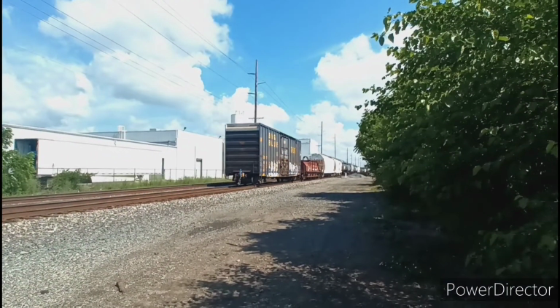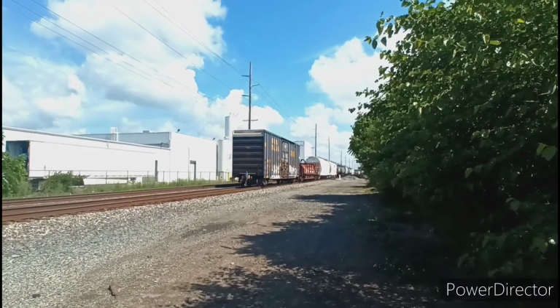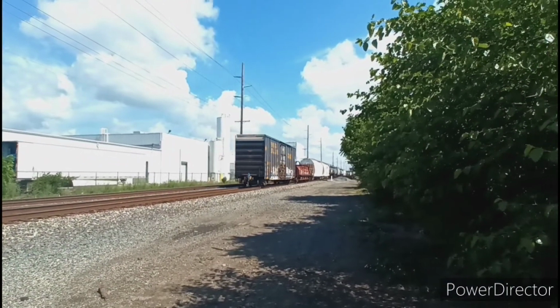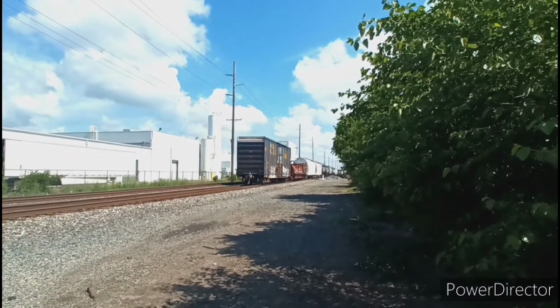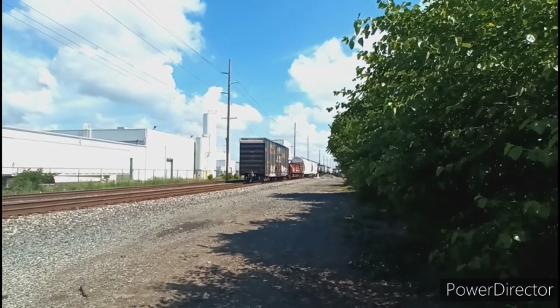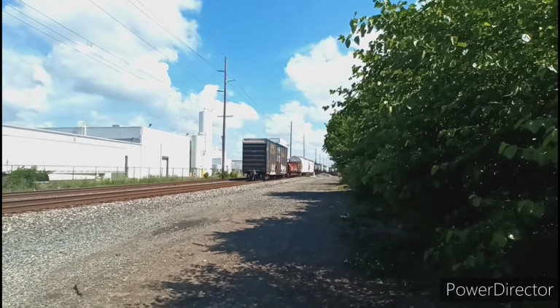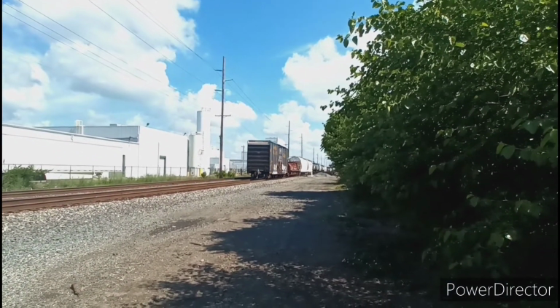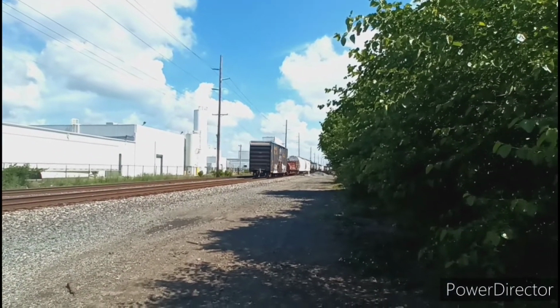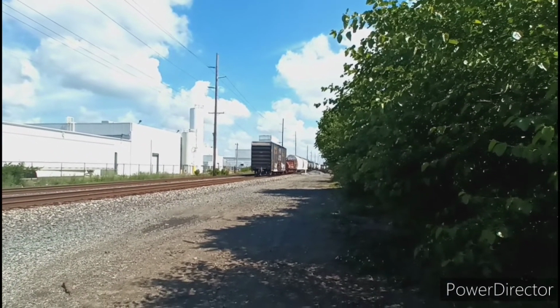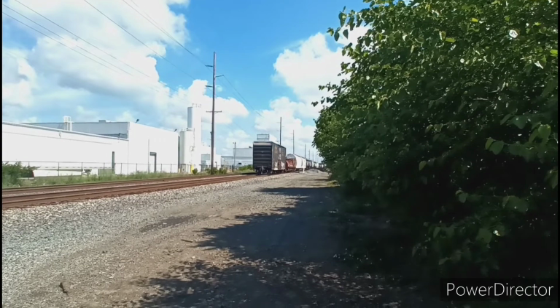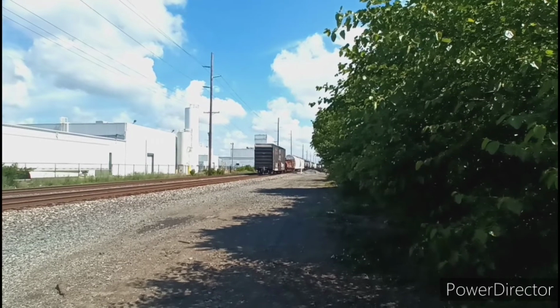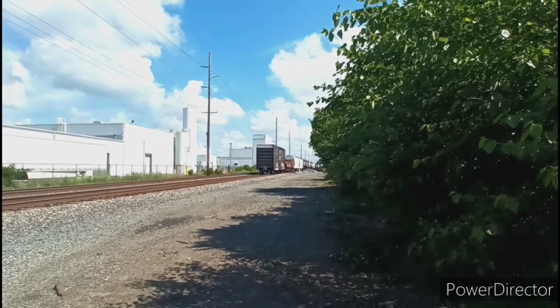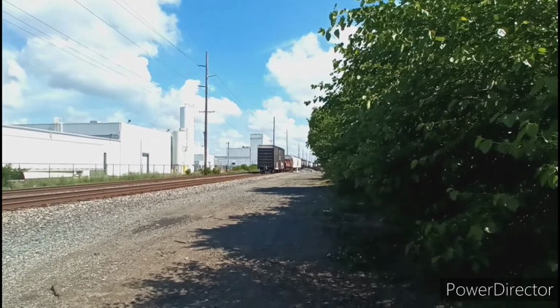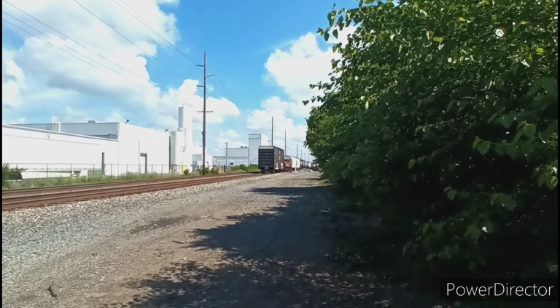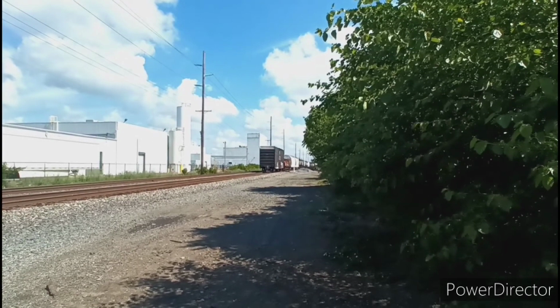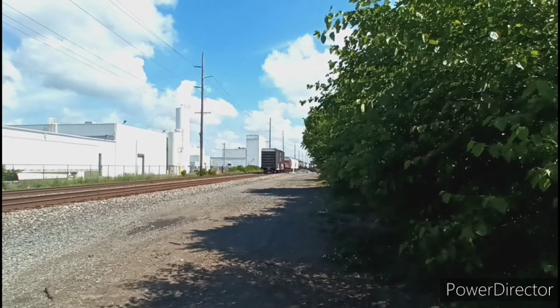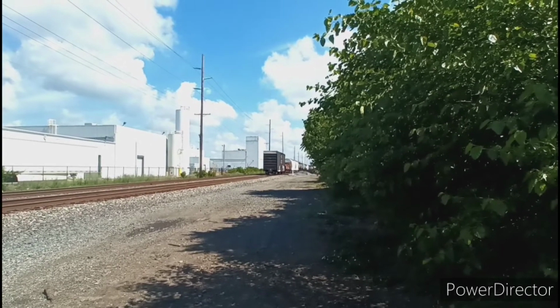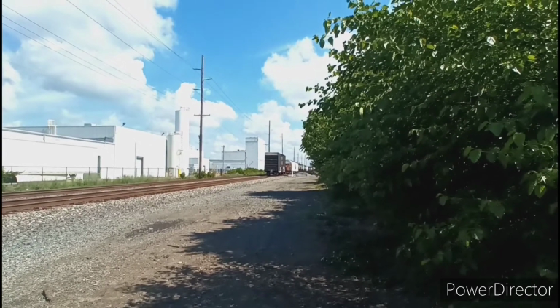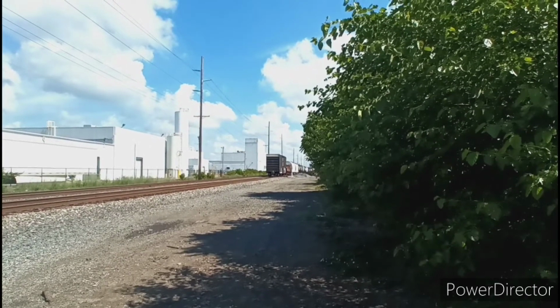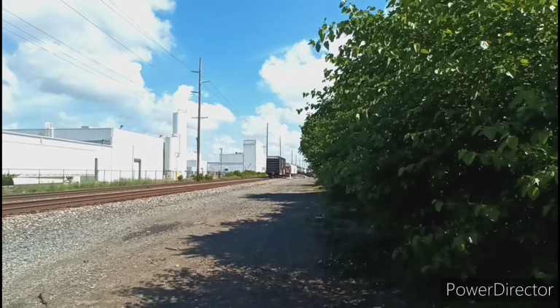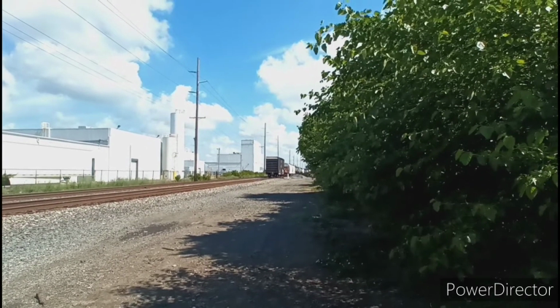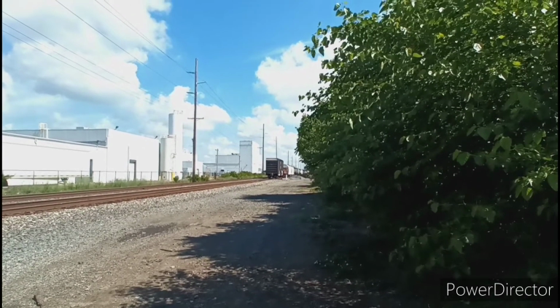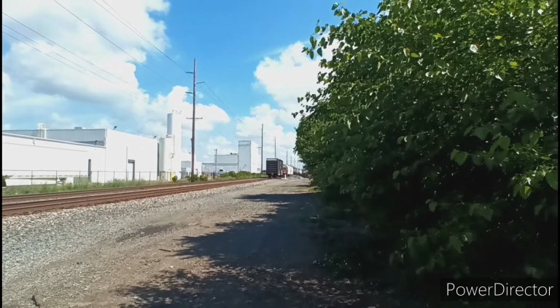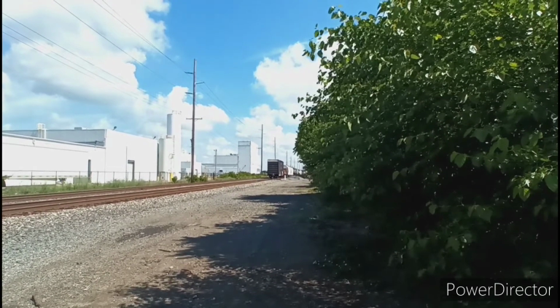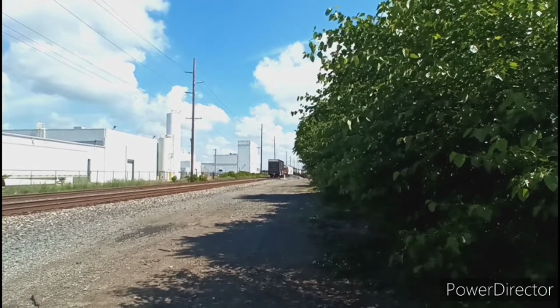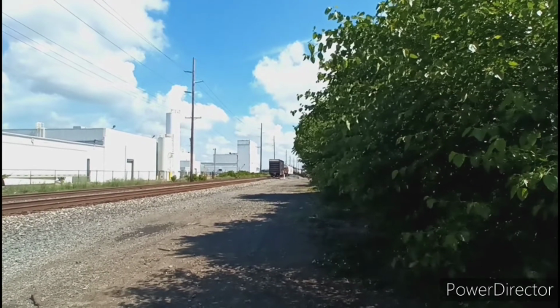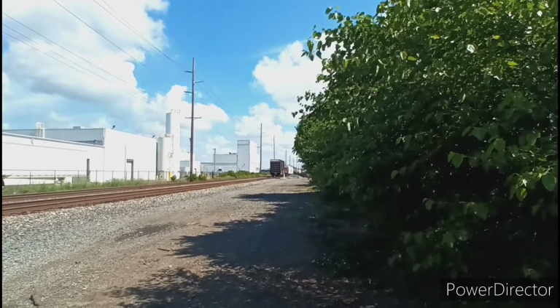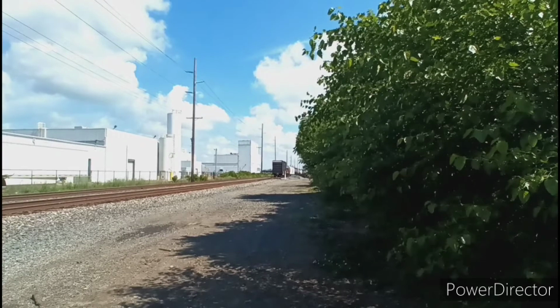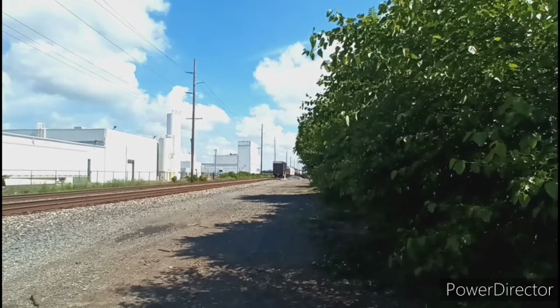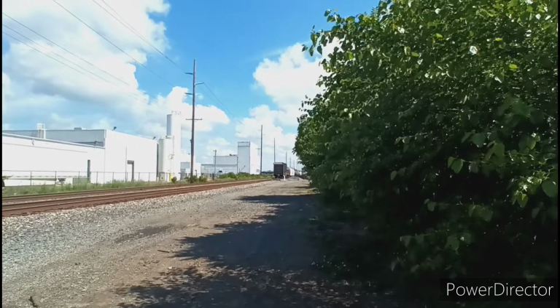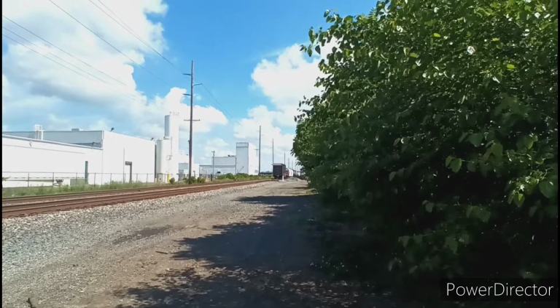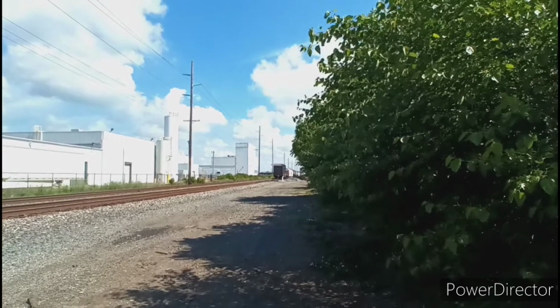And an old CSX big blue boxcar brings up the rear. Well folks, that's all for this episode of French Fried Trains. Thanks for watching. Don't forget to like, comment, and subscribe. And everyone, have a great week.